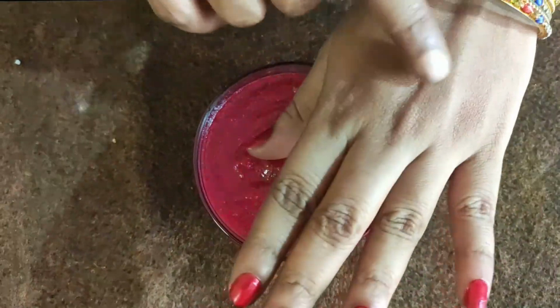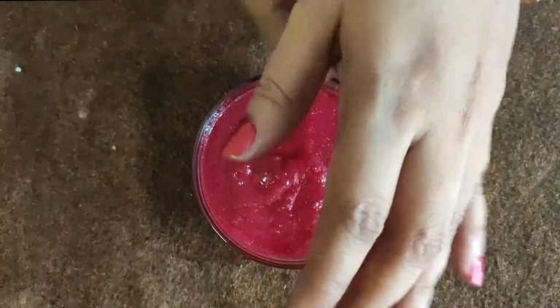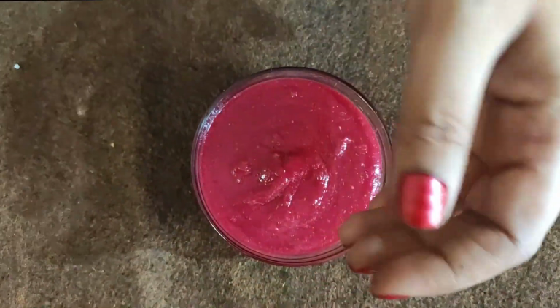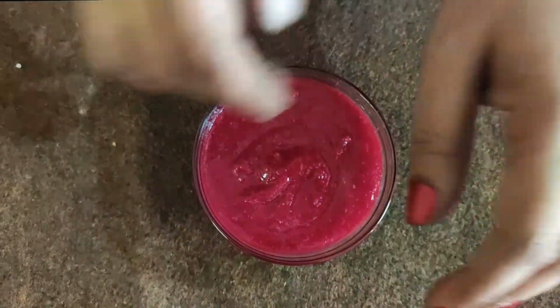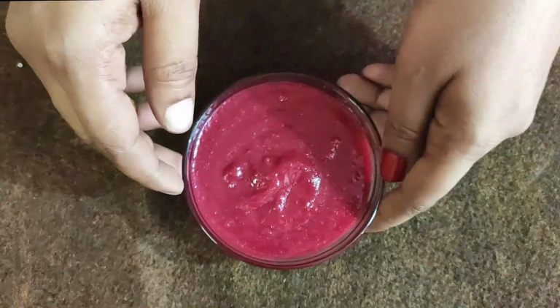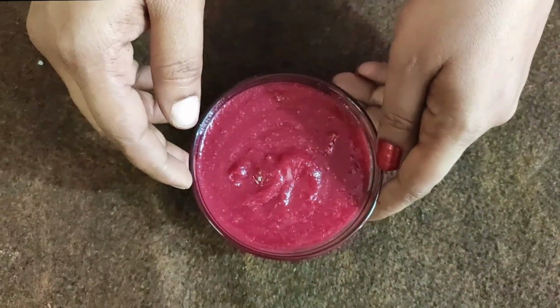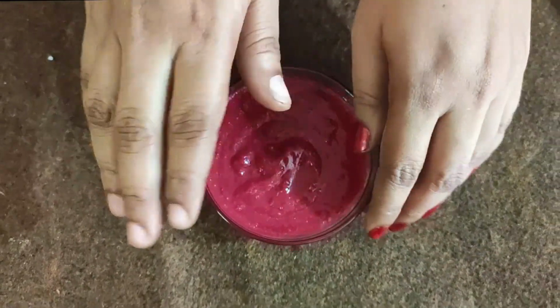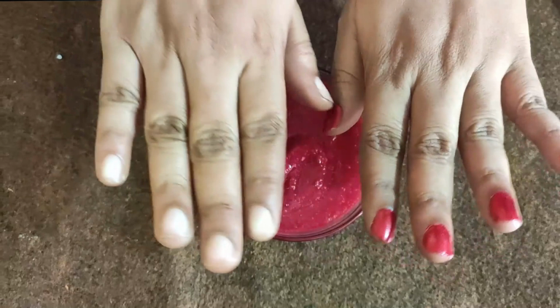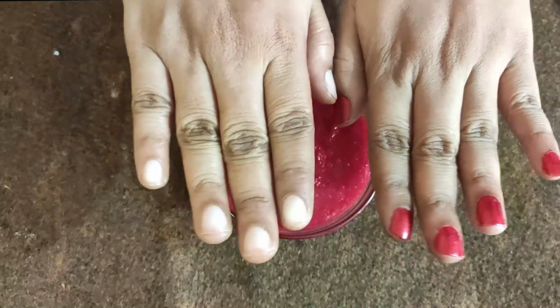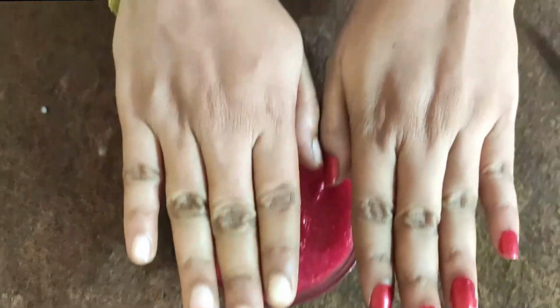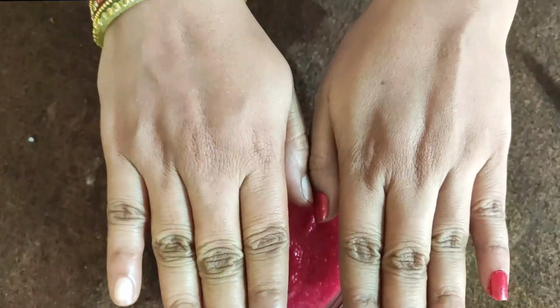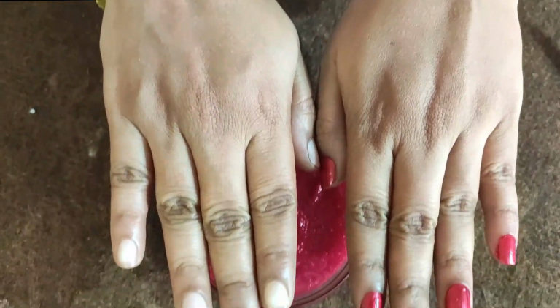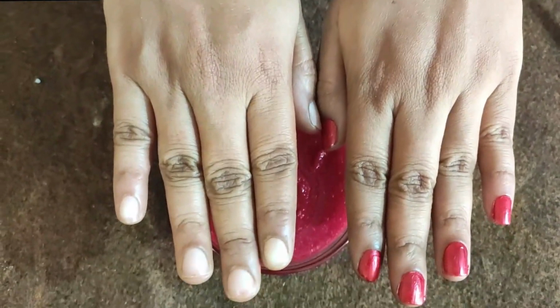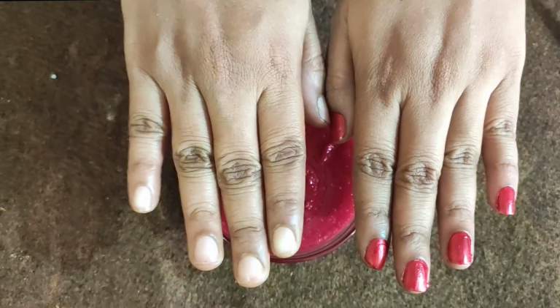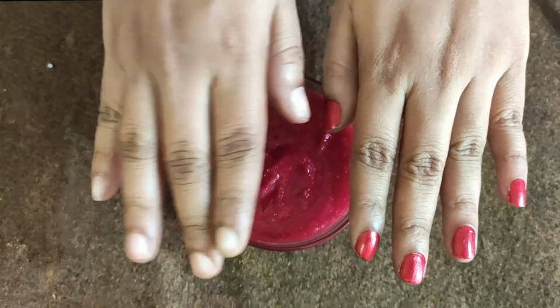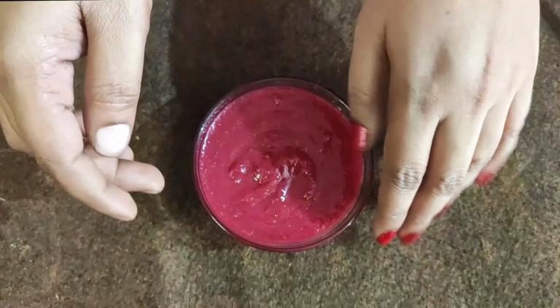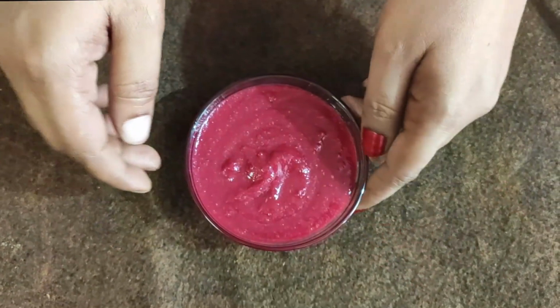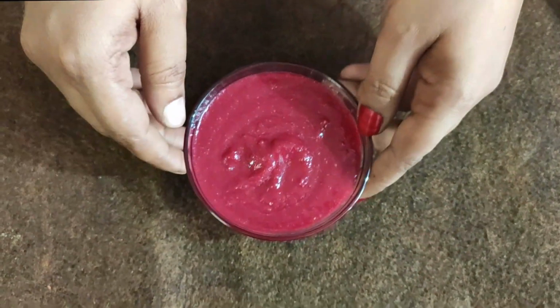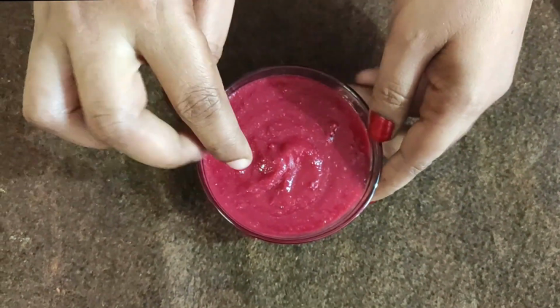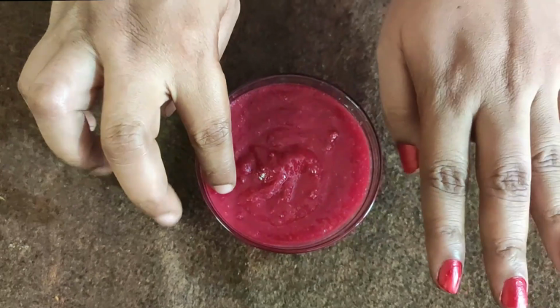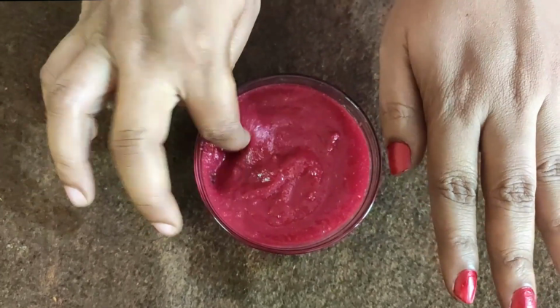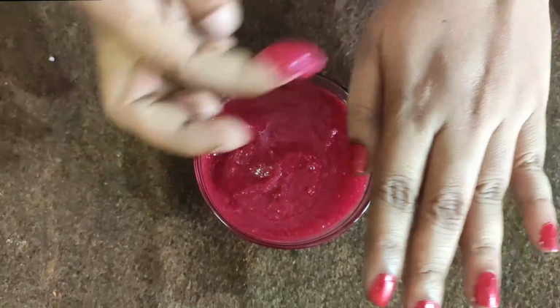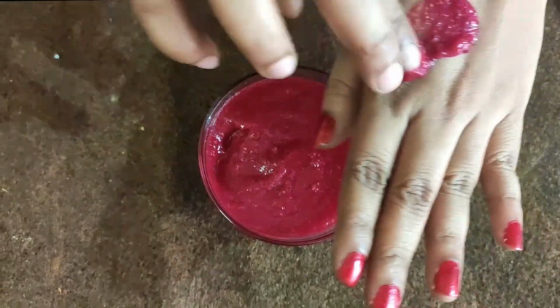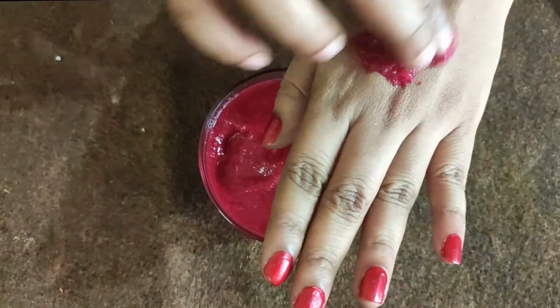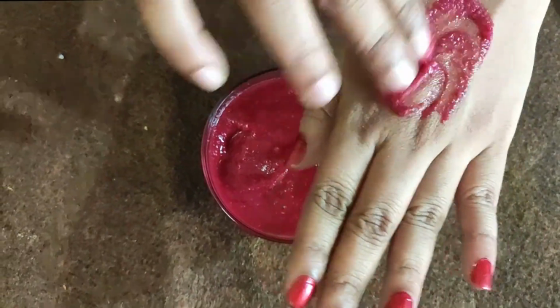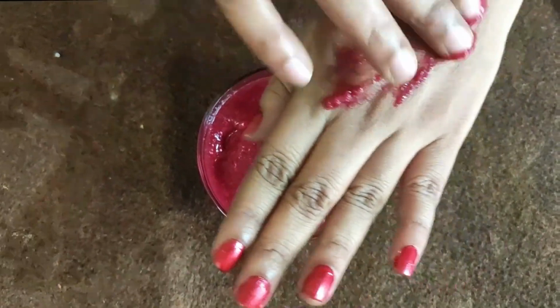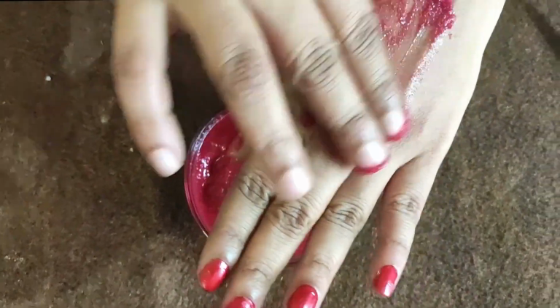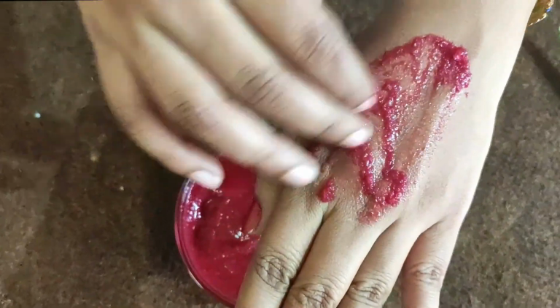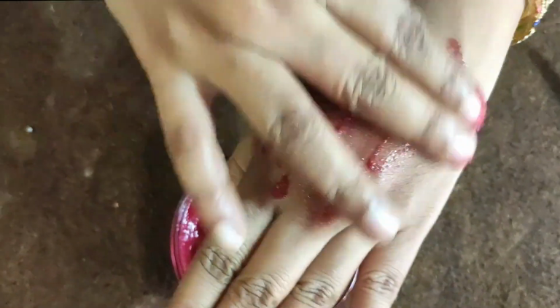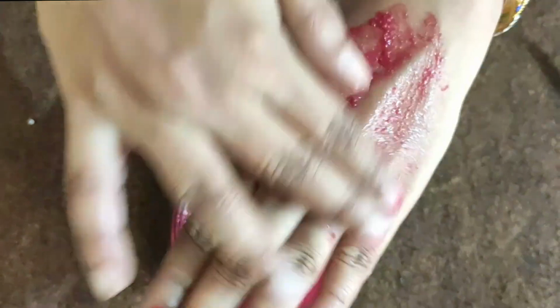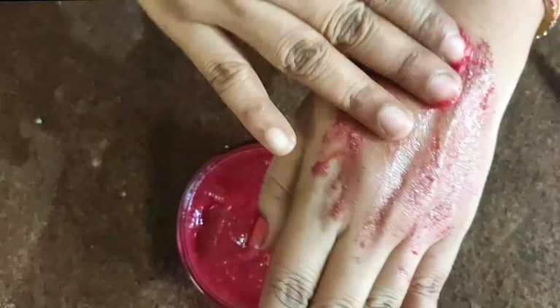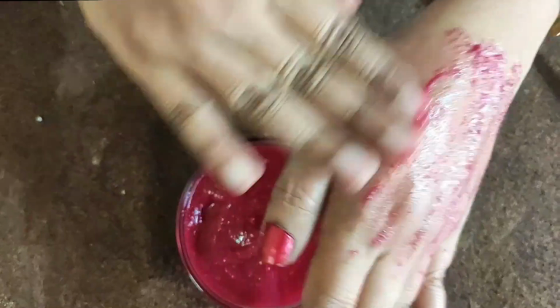We also use aloe vera gel which contains vitamins A and C, and is very good for the skin. It has a lot of moisture. Be aware of any side effects when using this pack.